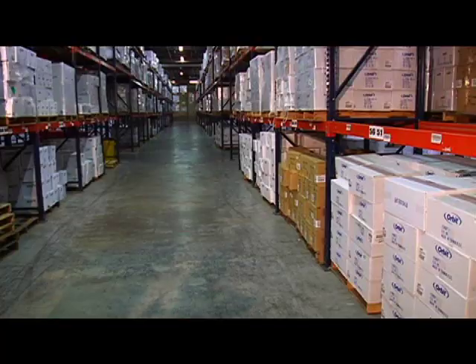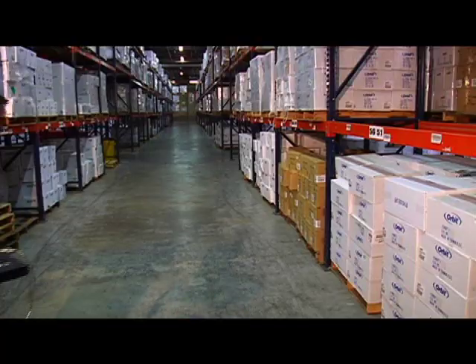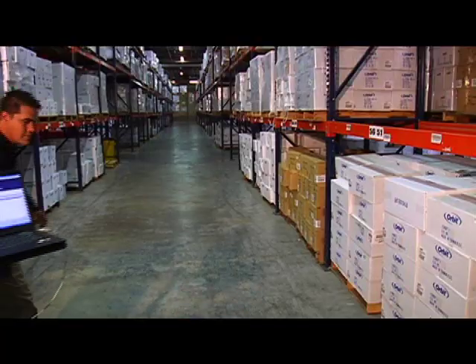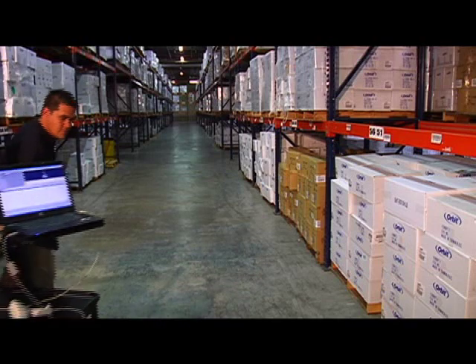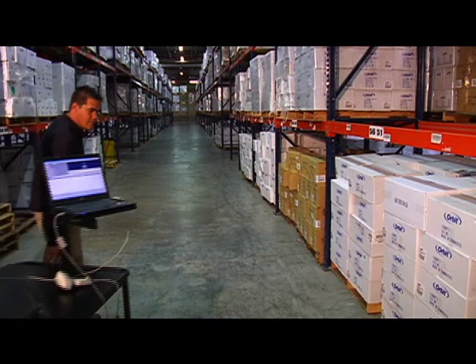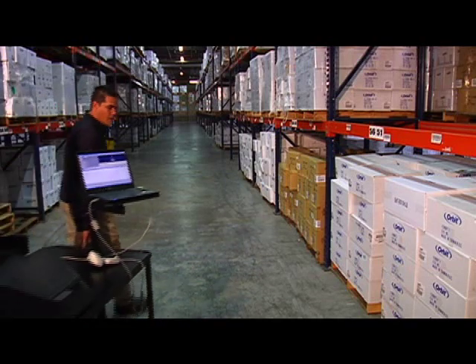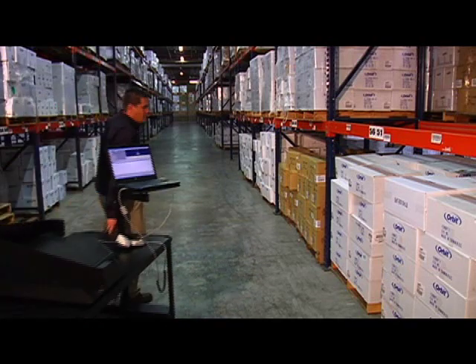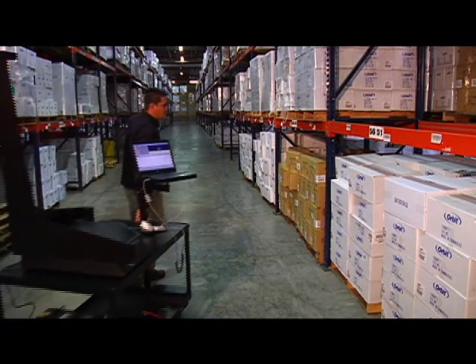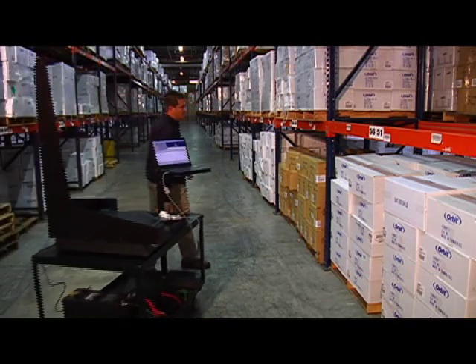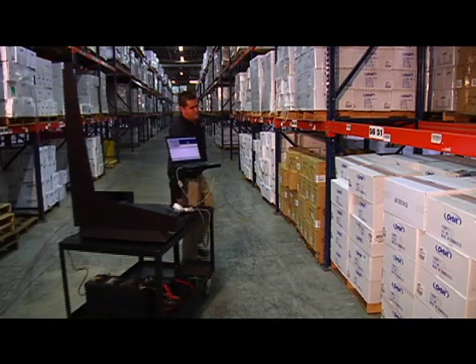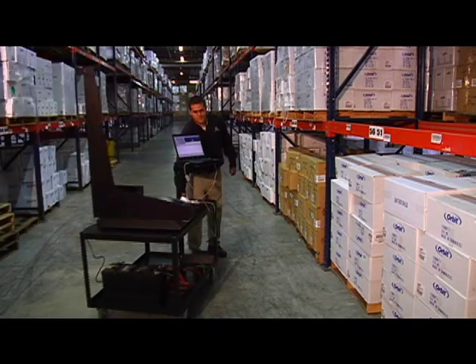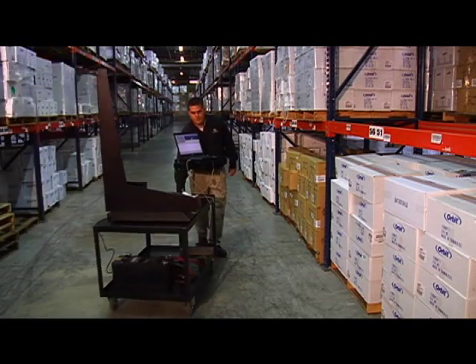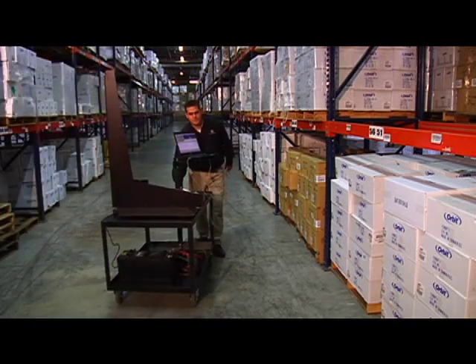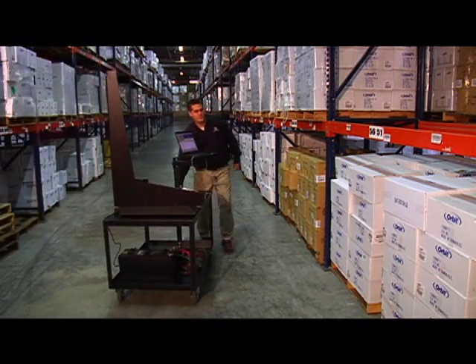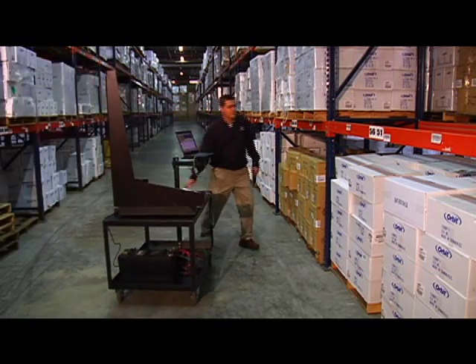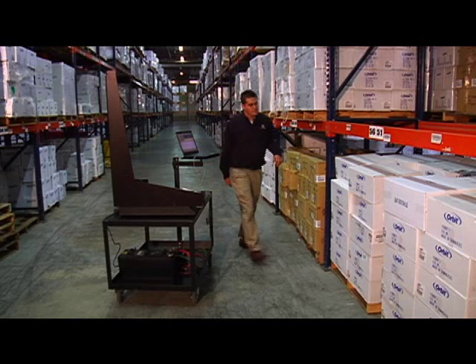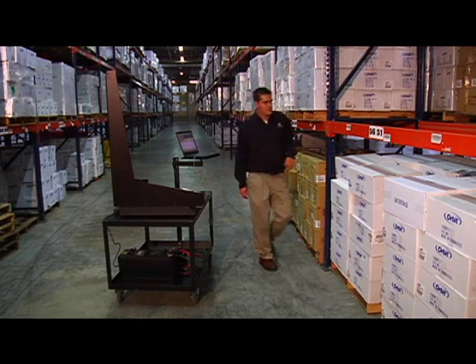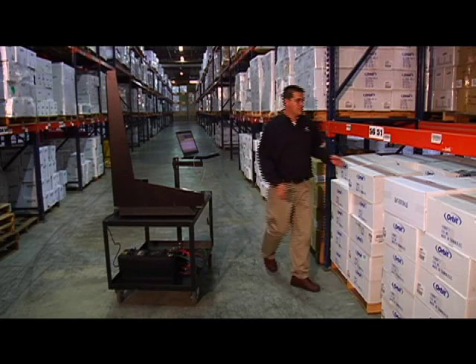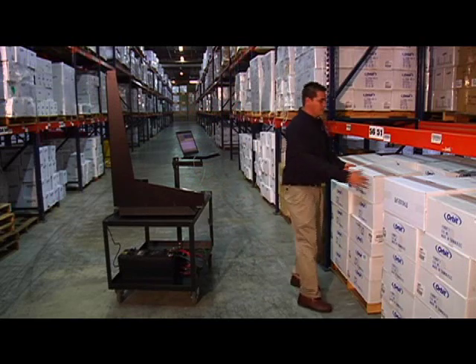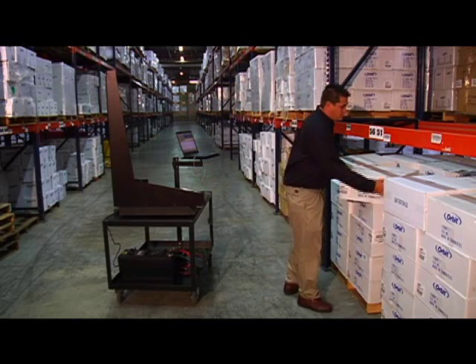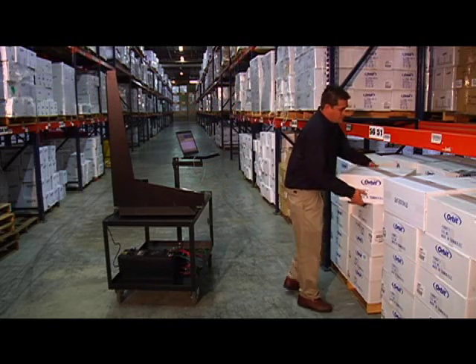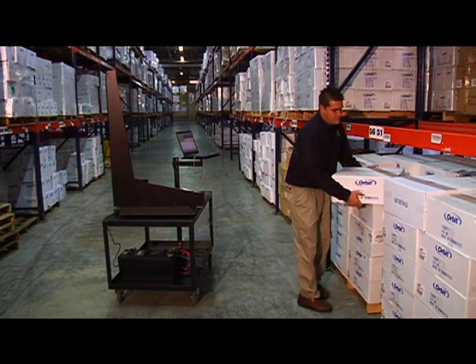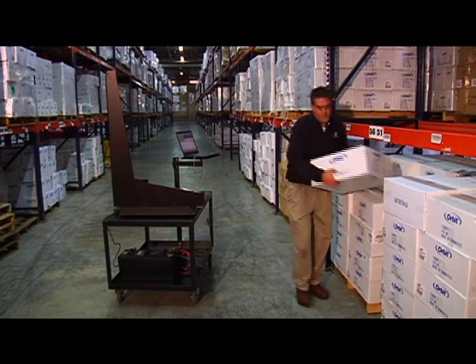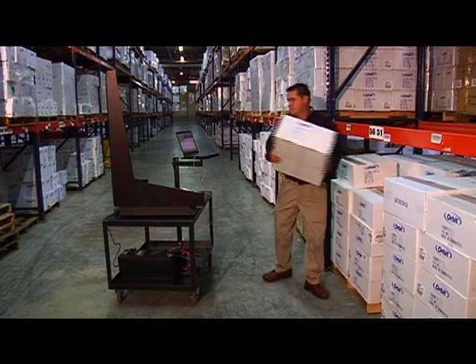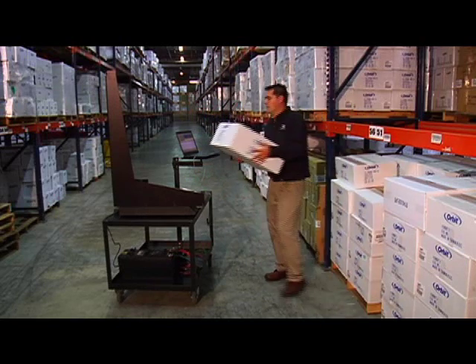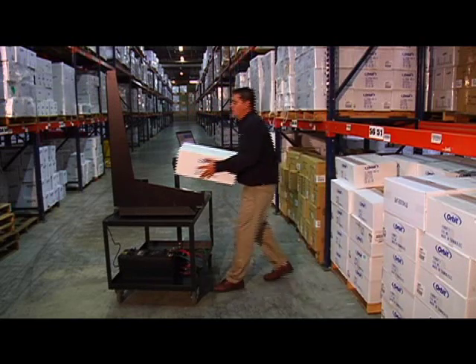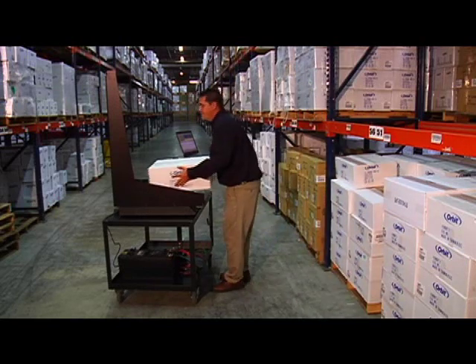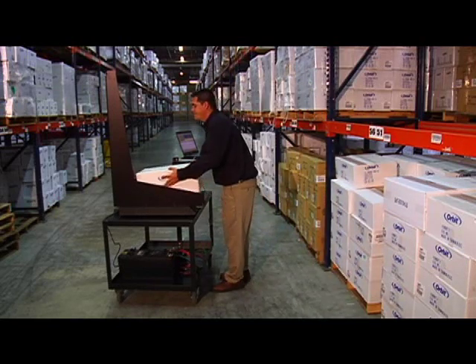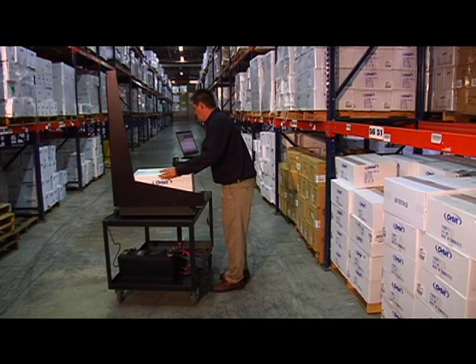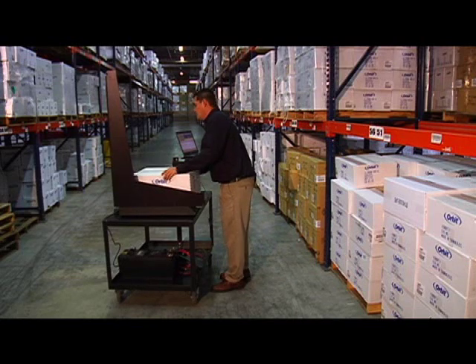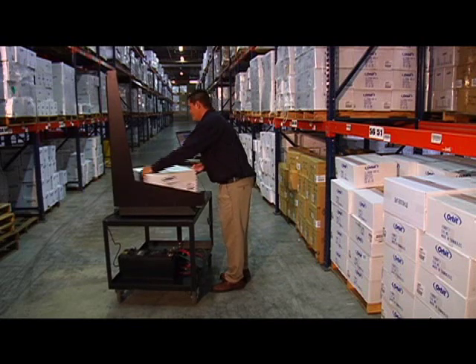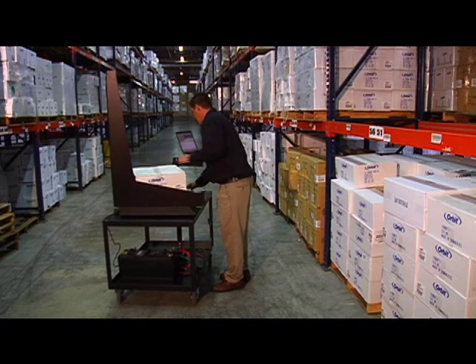A typical warehouse slotting exercise, carton selection routine, or freight manifesting function requires most, if not all, items in a facility be measured and weighed. With thousands of SKUs to be handled, the task can be overwhelming.